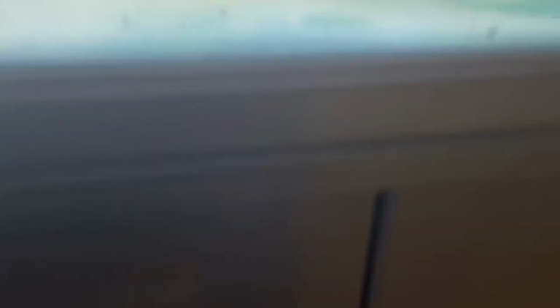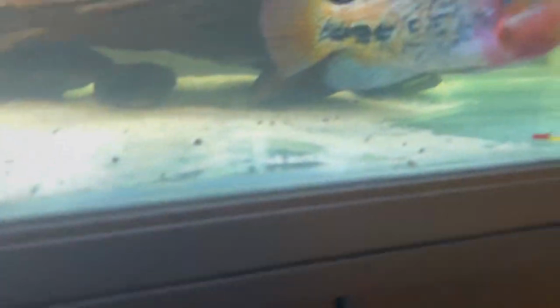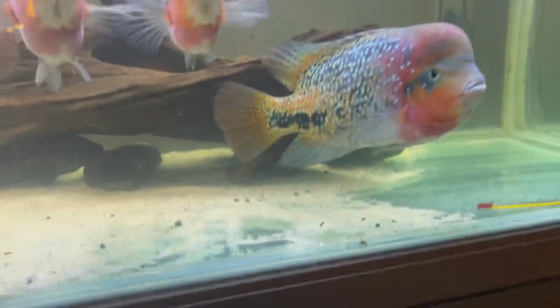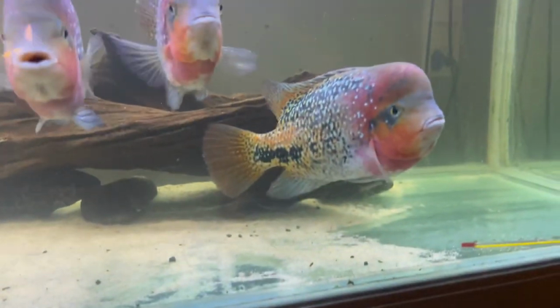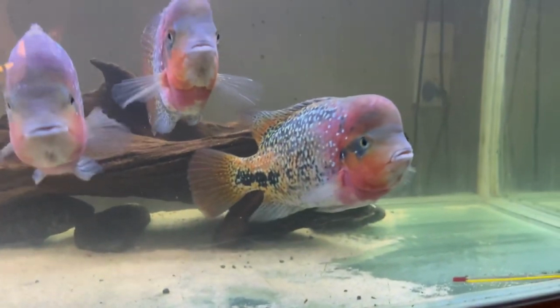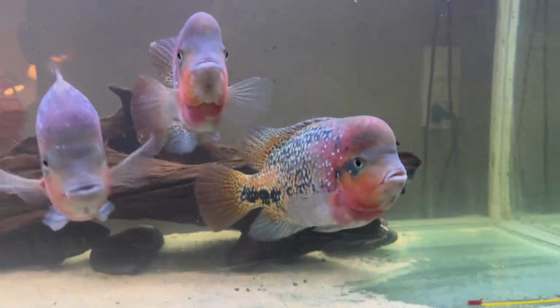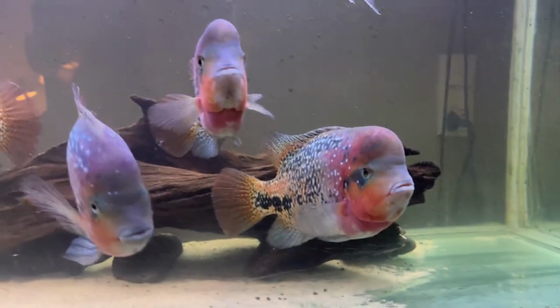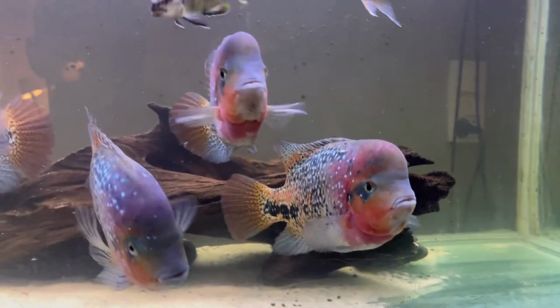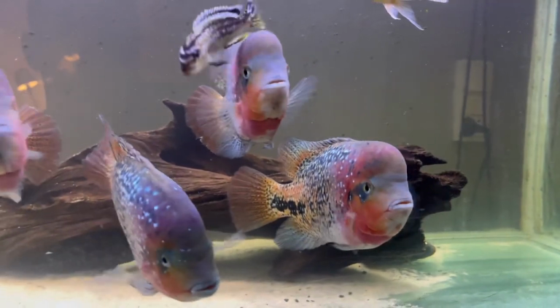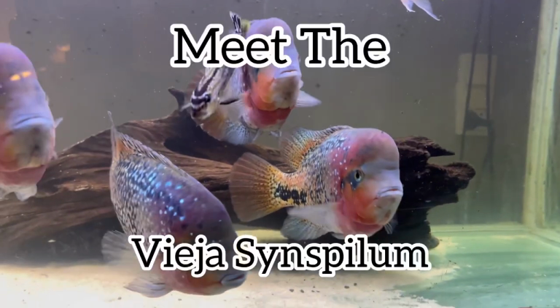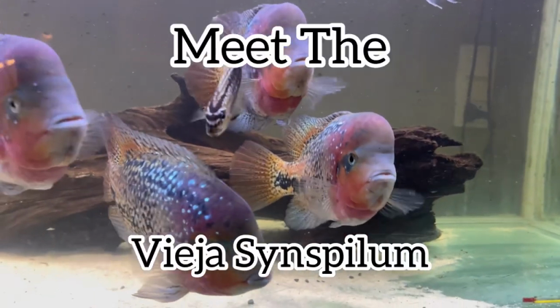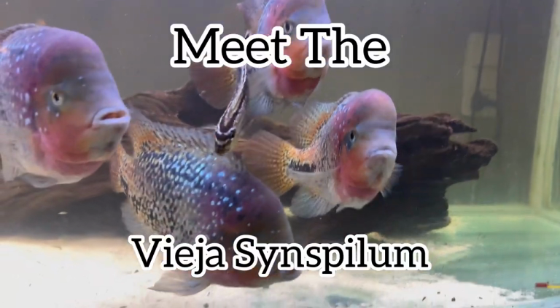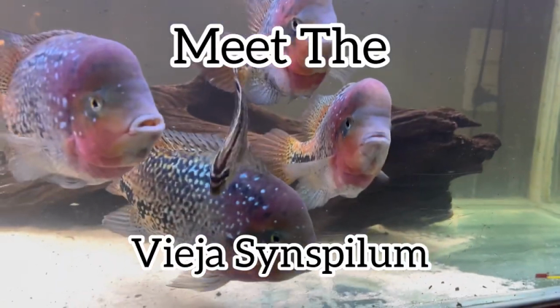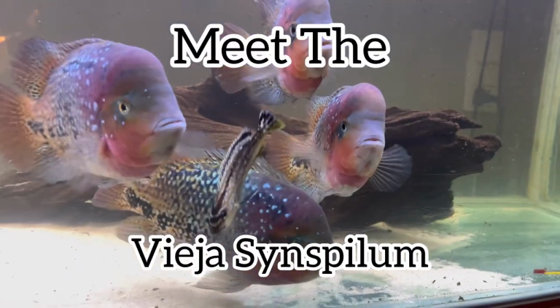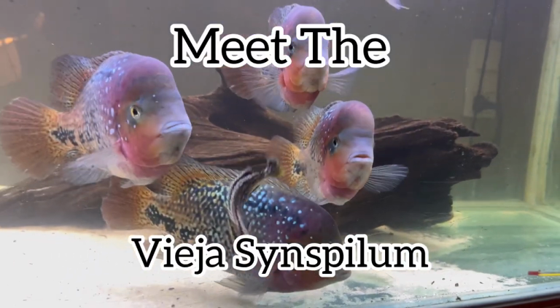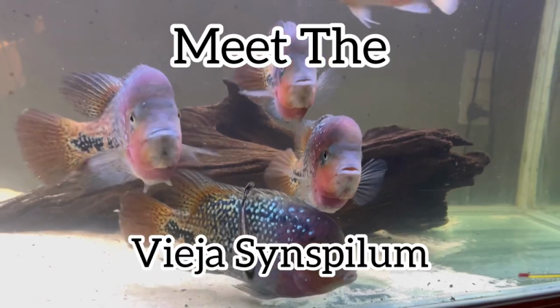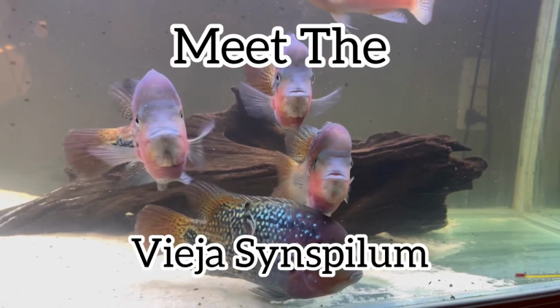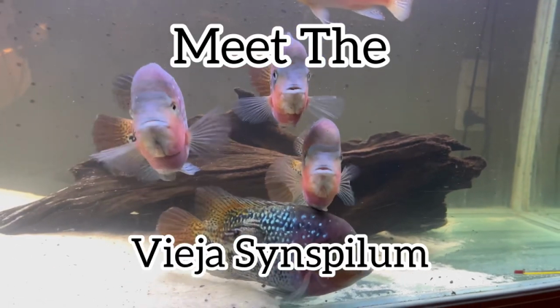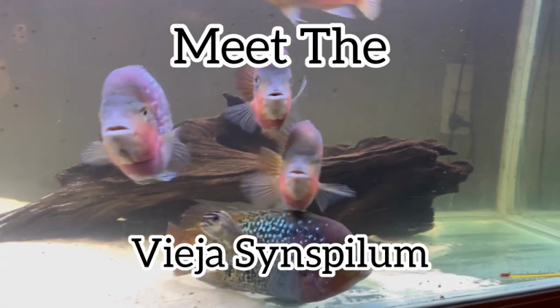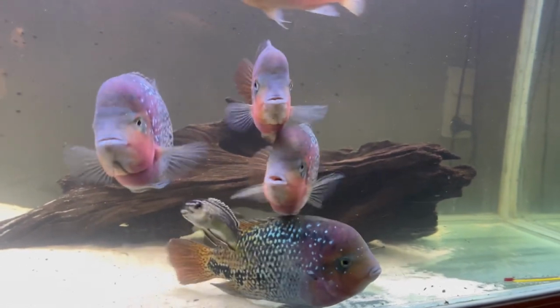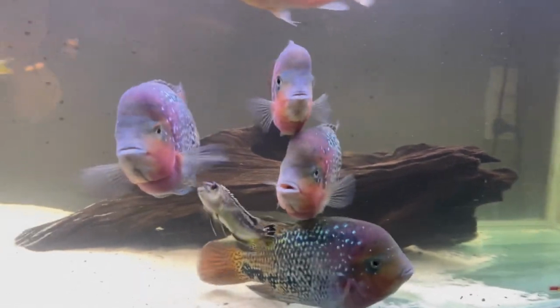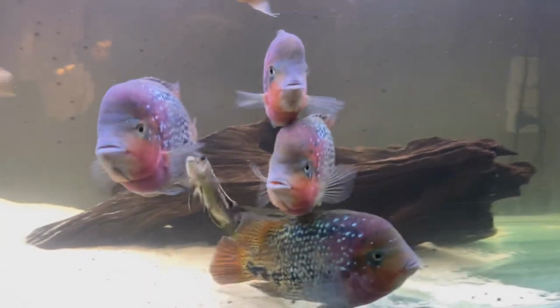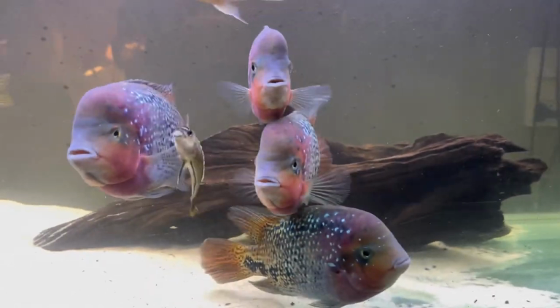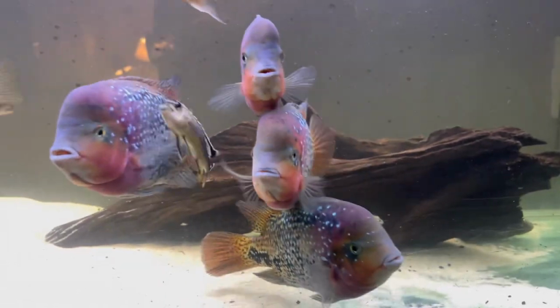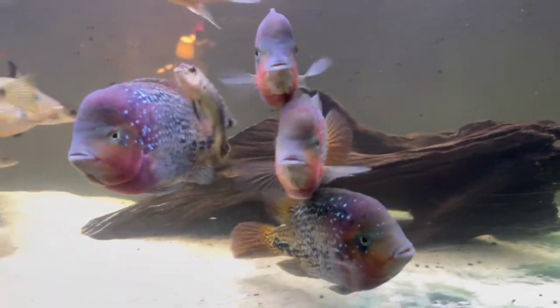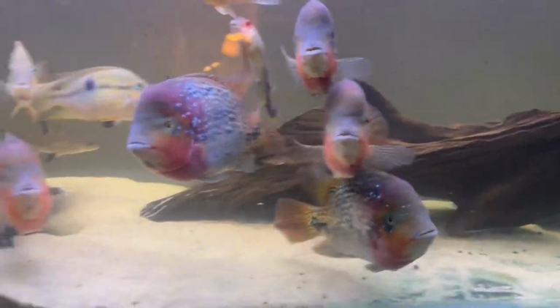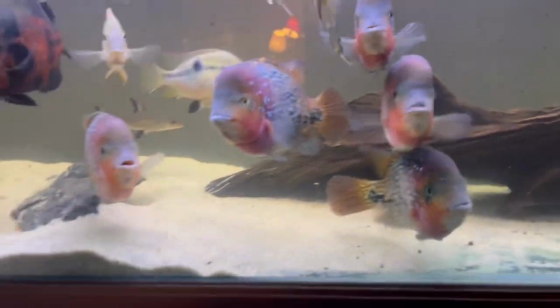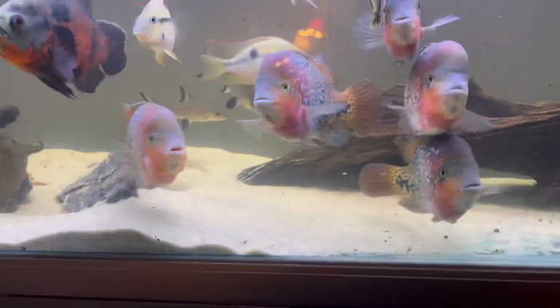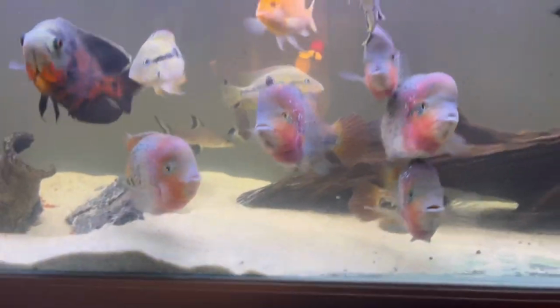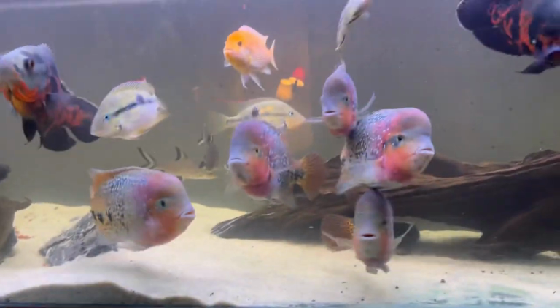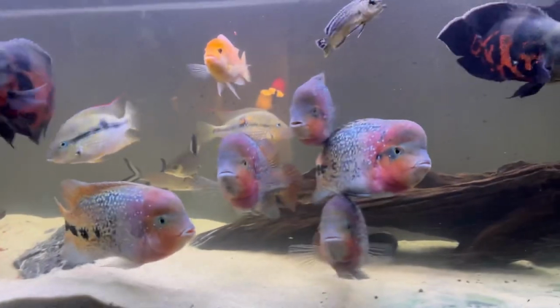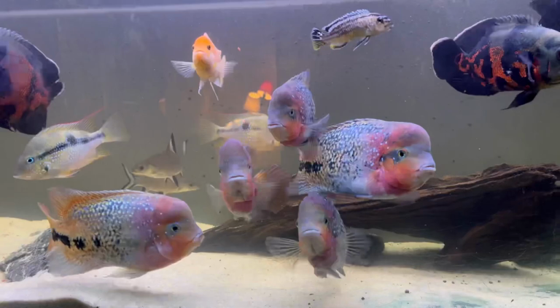Hey guys, Sarisfish here. So as you might have seen on the title of the video, we are going to talk about the Vierasenspelum. And that's the fish you can see here in the video.